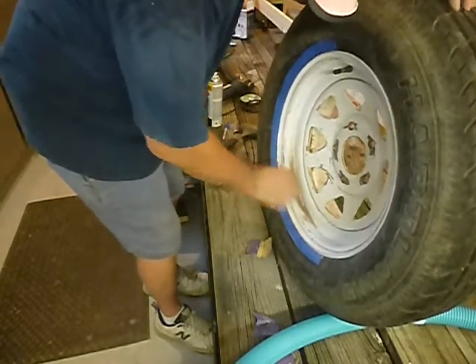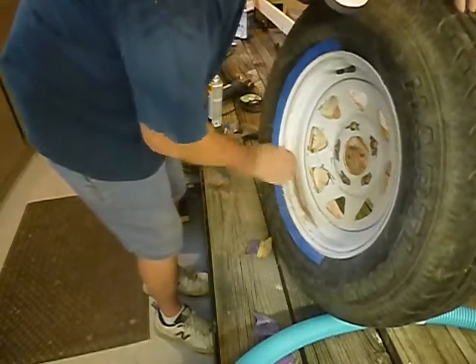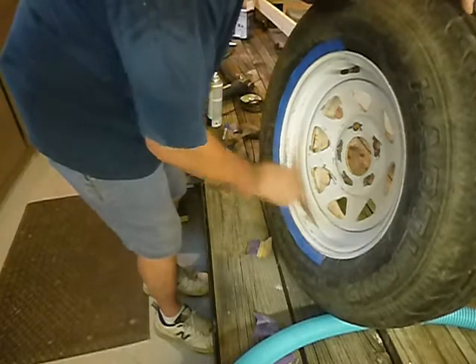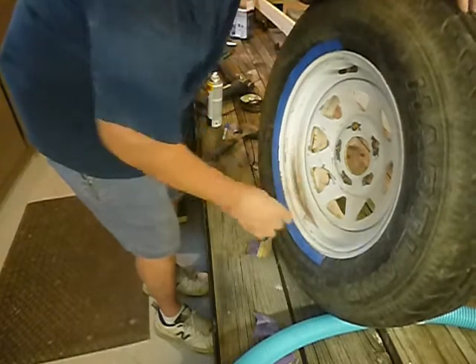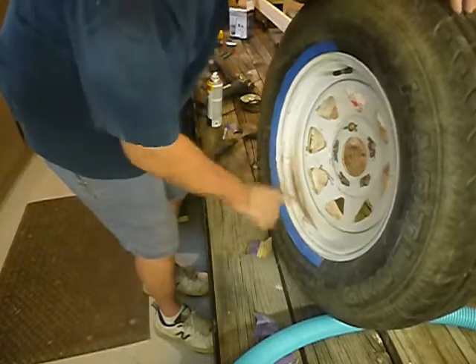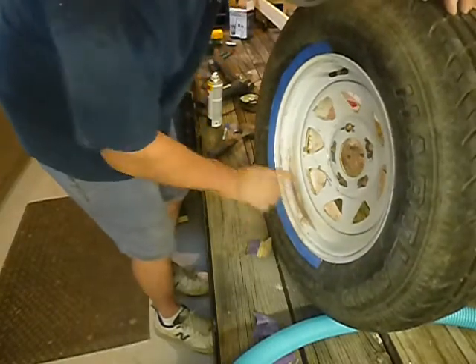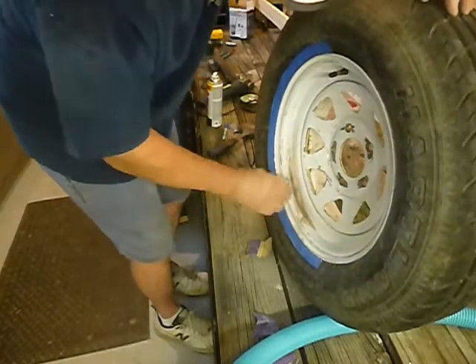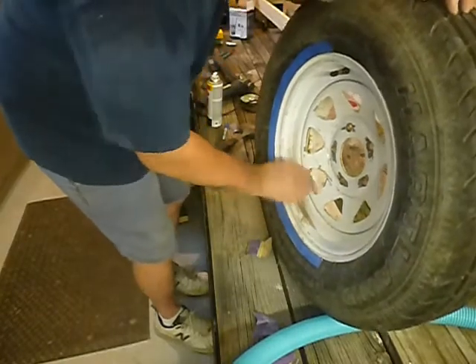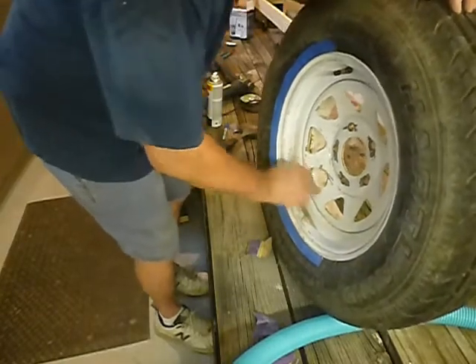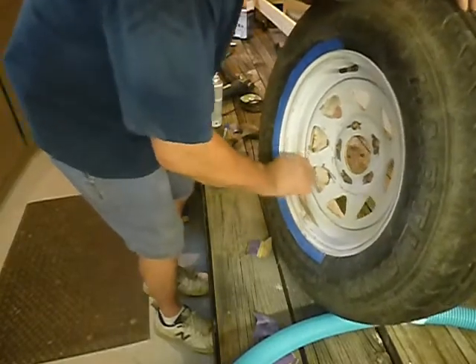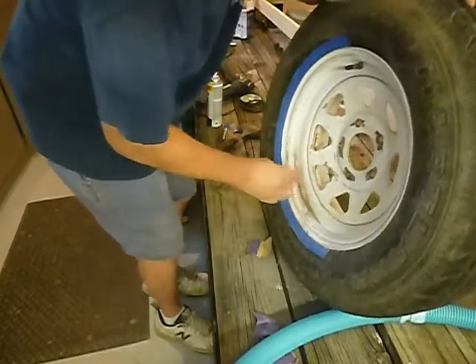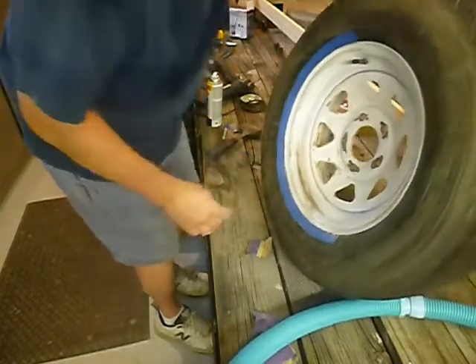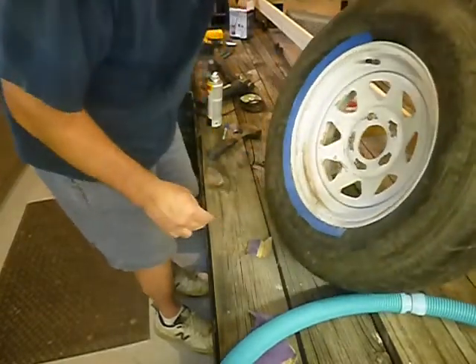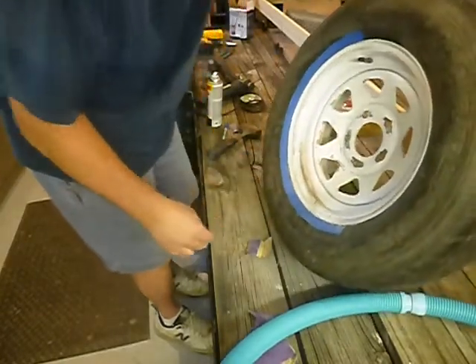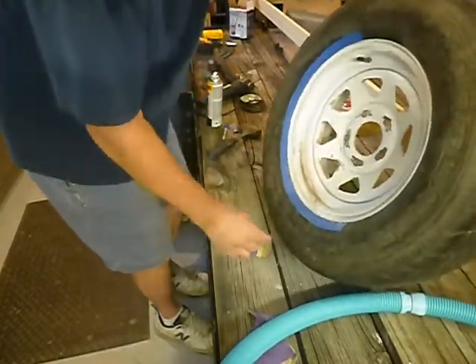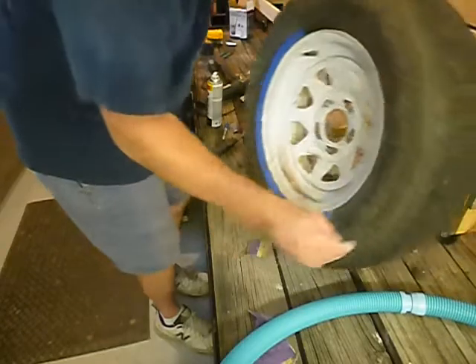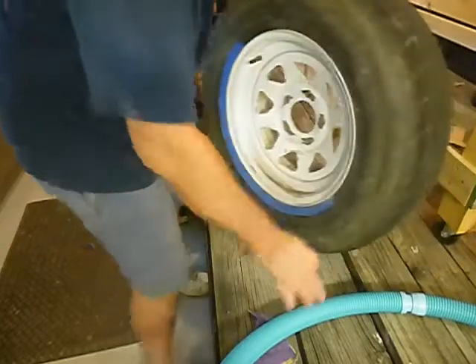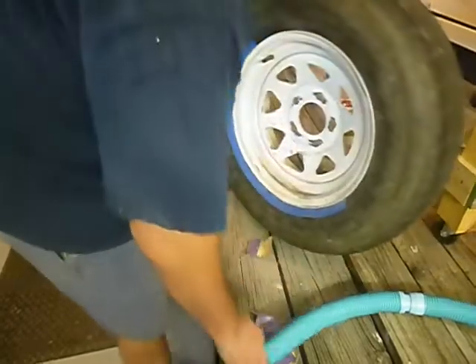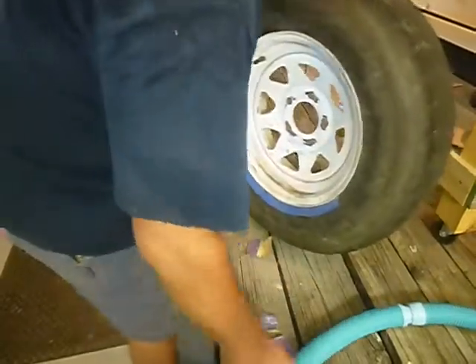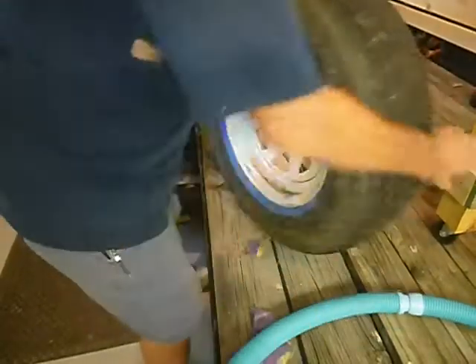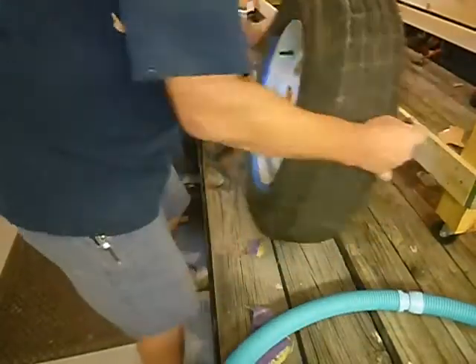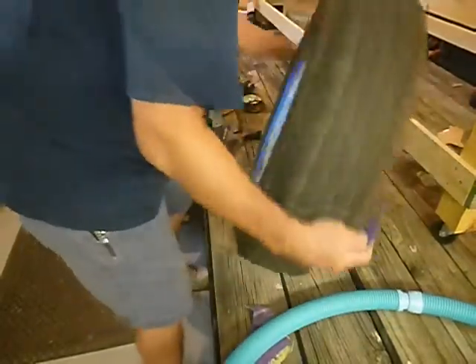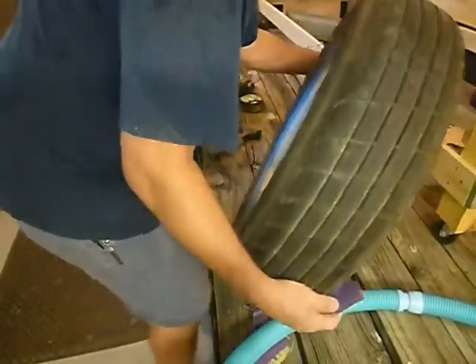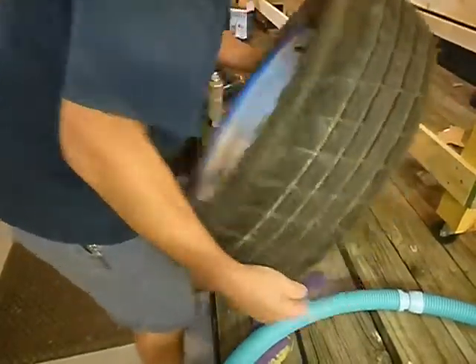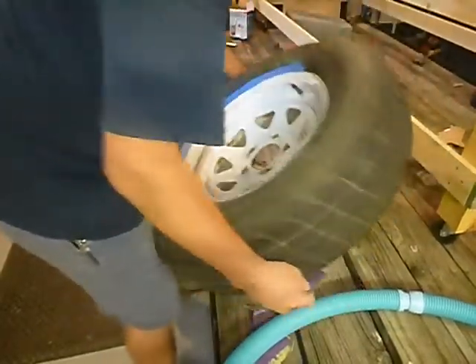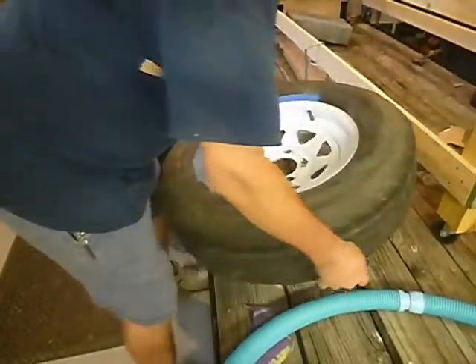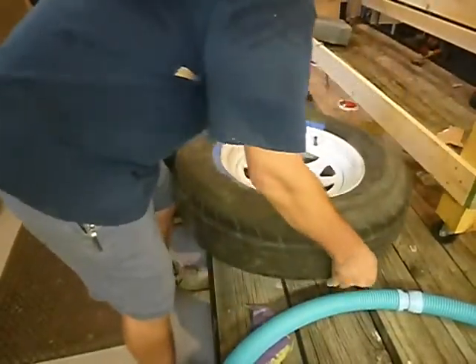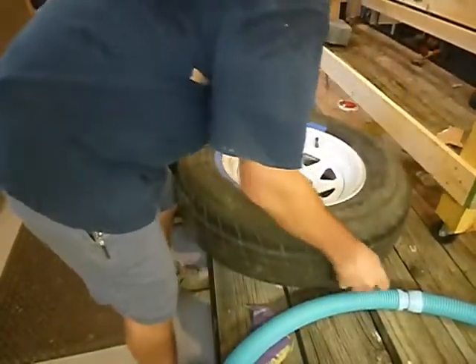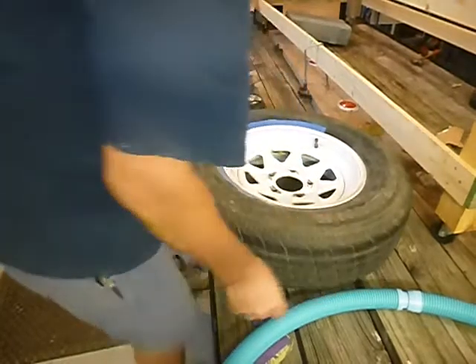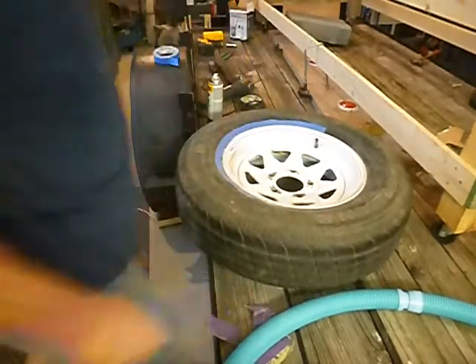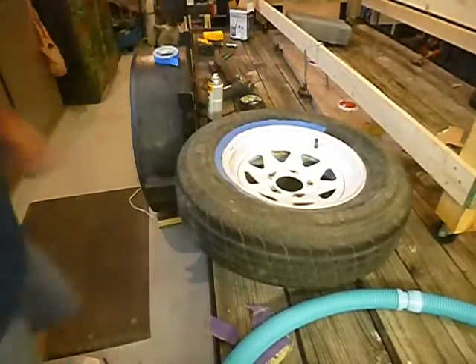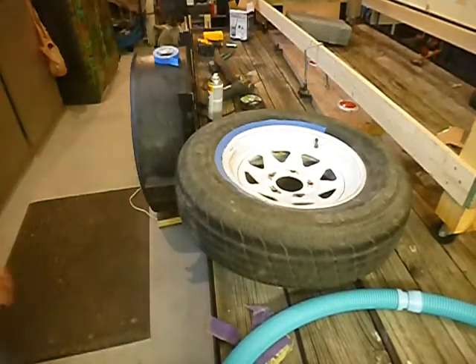I'll probably end up taking these wheels out to my farm and using them on the farm trailers out there.